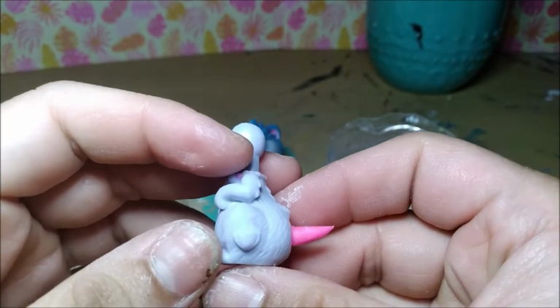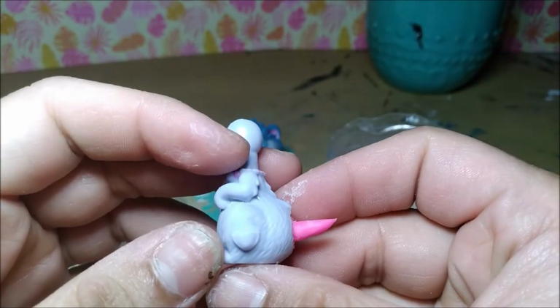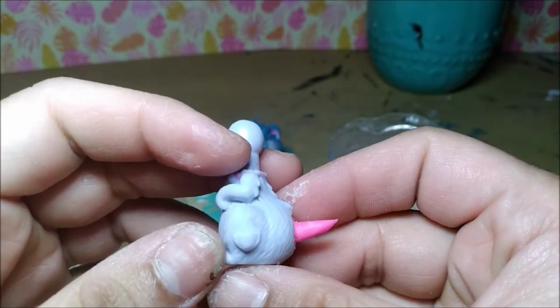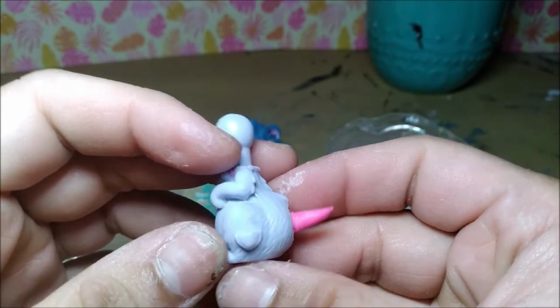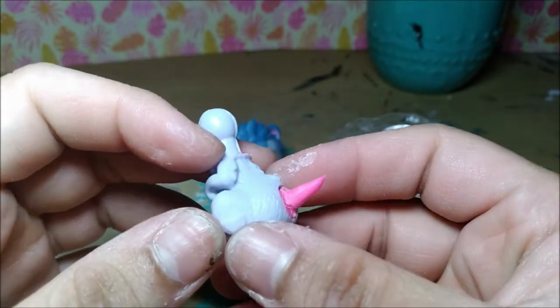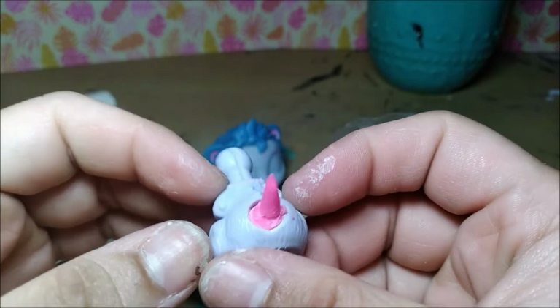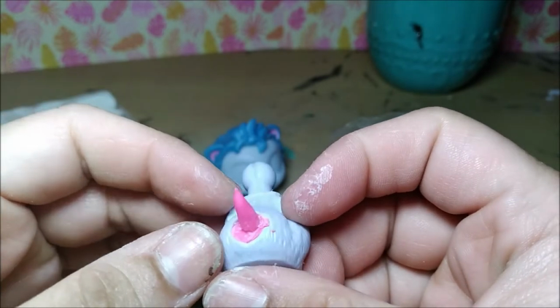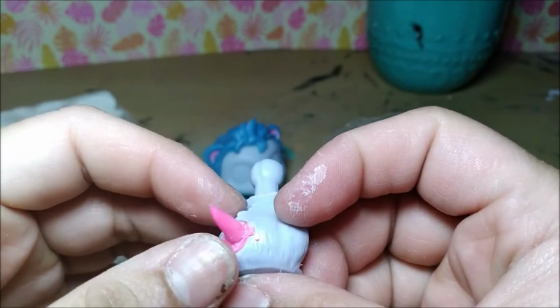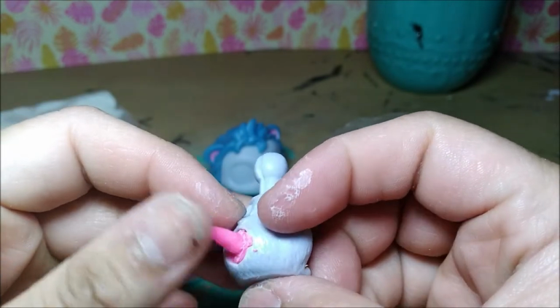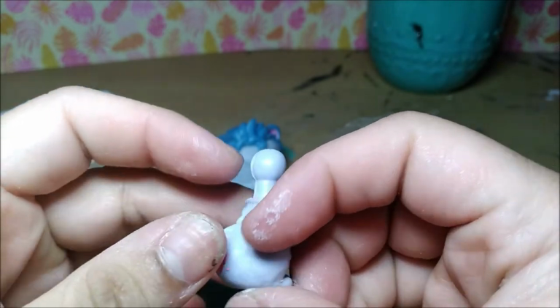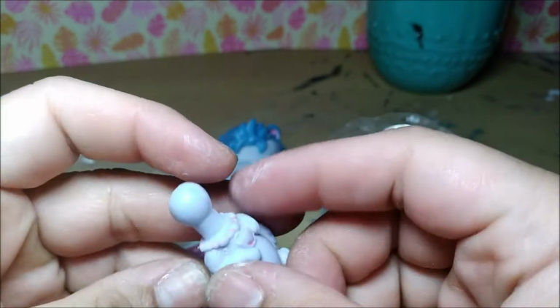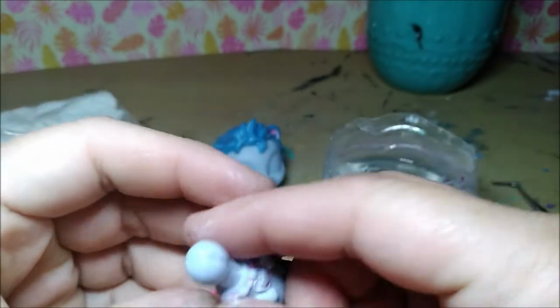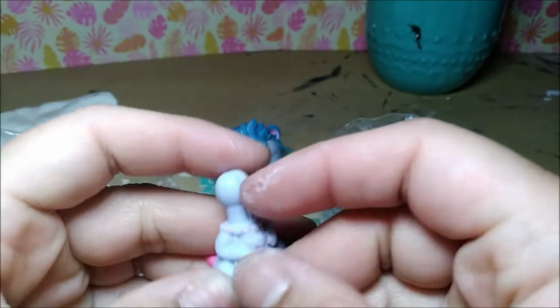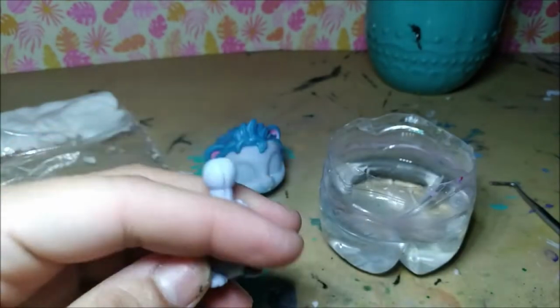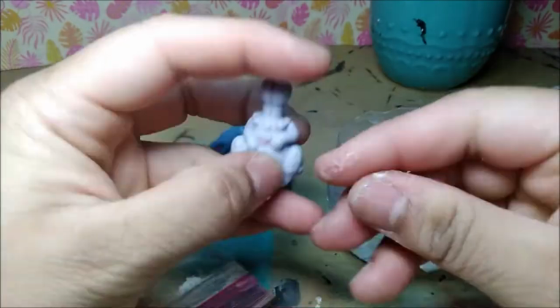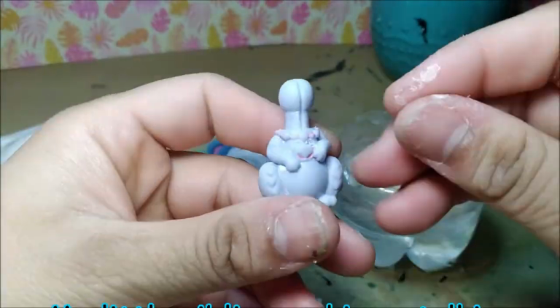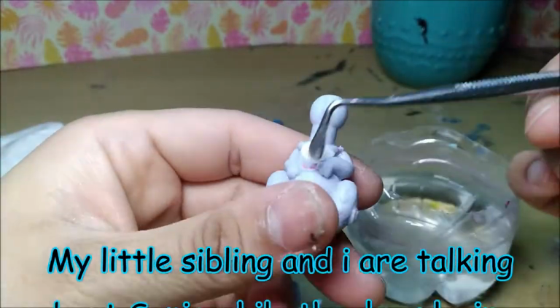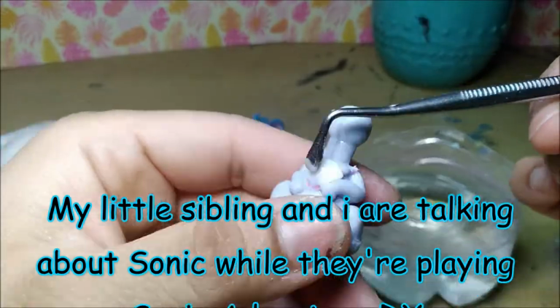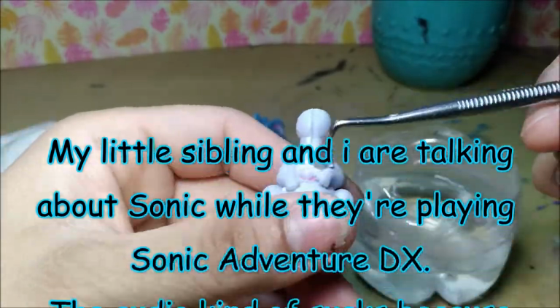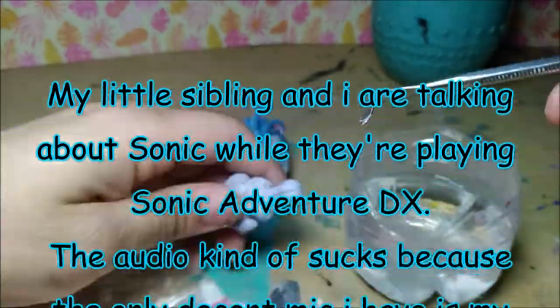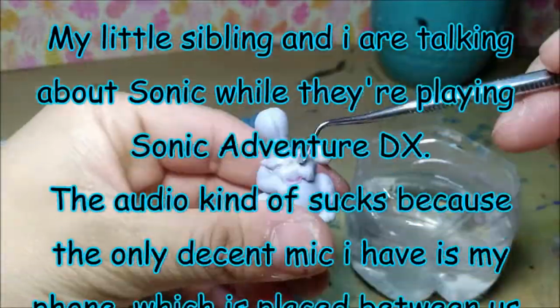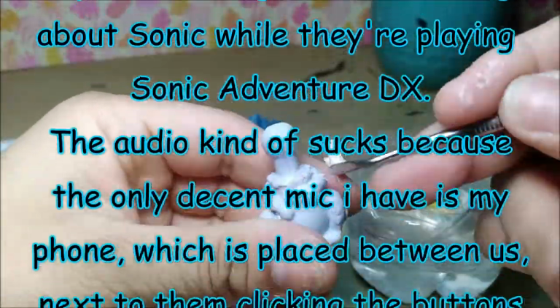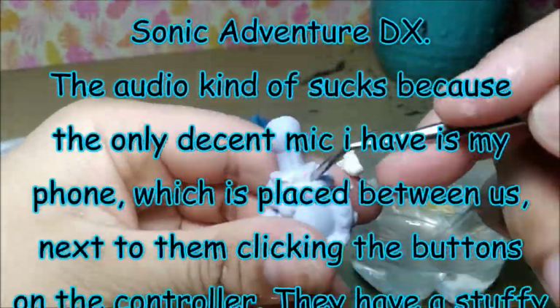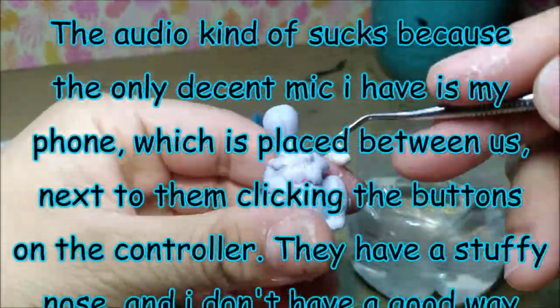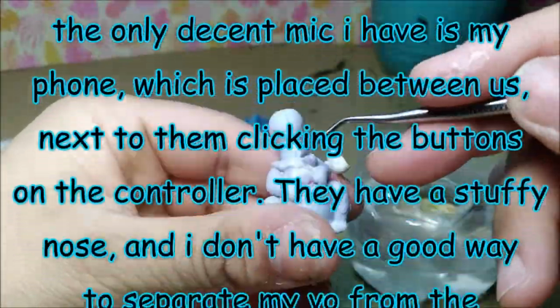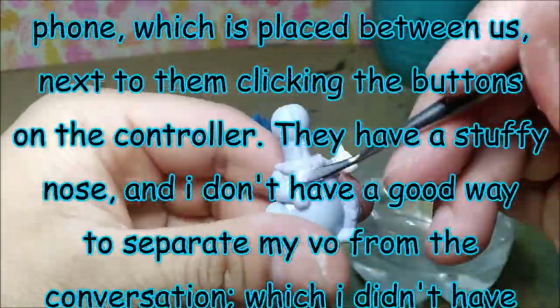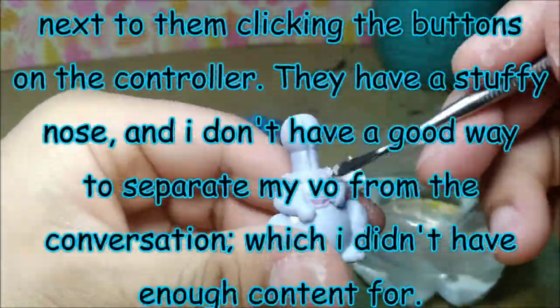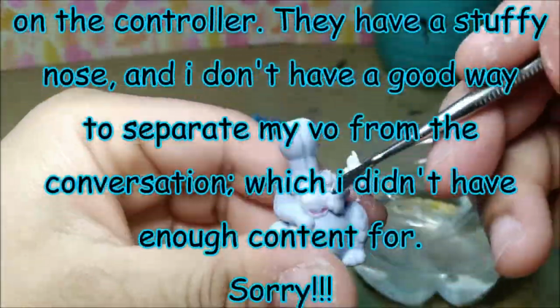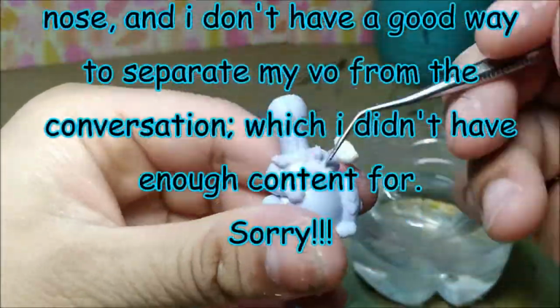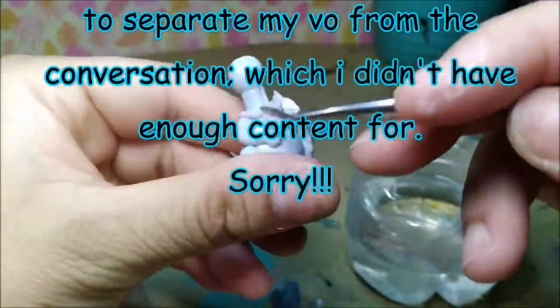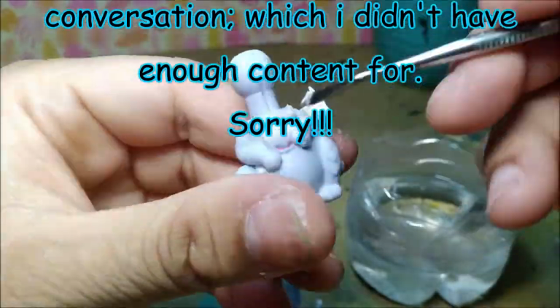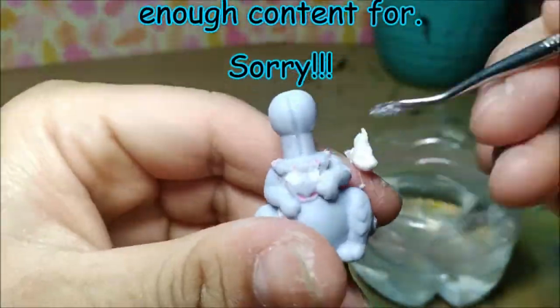I used paper clay — a light air dry clay — for this project, and it uses quite a bit of it. I want to say that in this video this voiceover is both me and my little sibling, and we're going to talk about Sonic the Hedgehog in between the times that I'm telling you this tutorial.